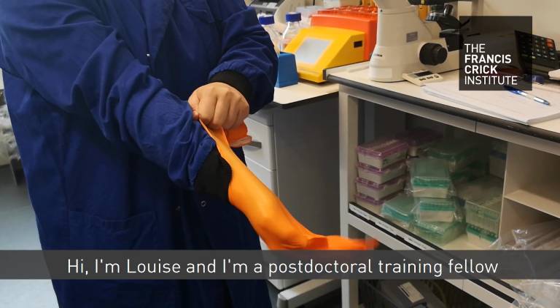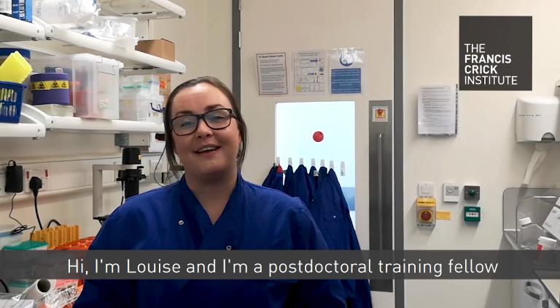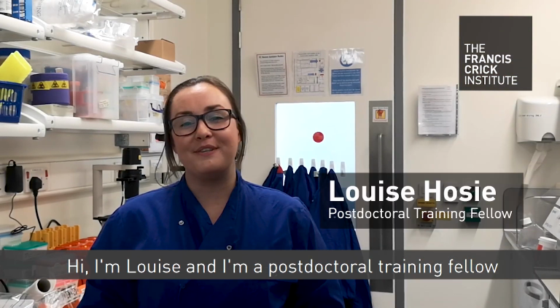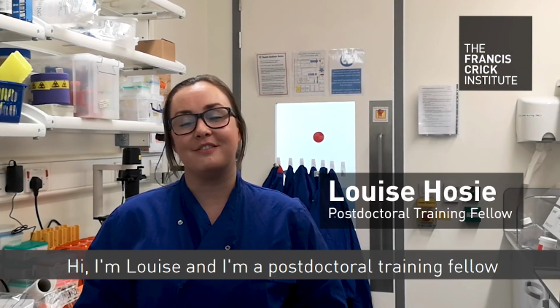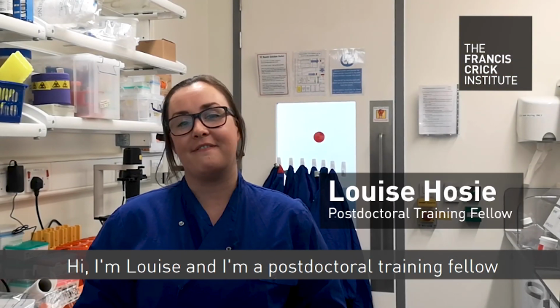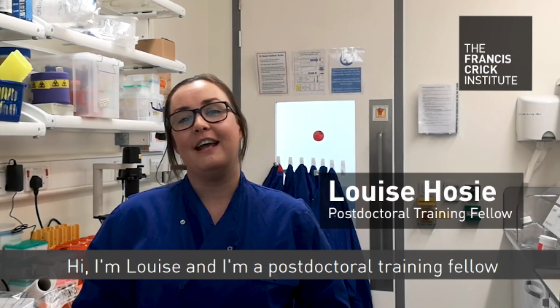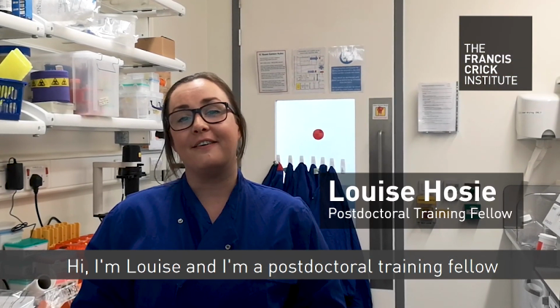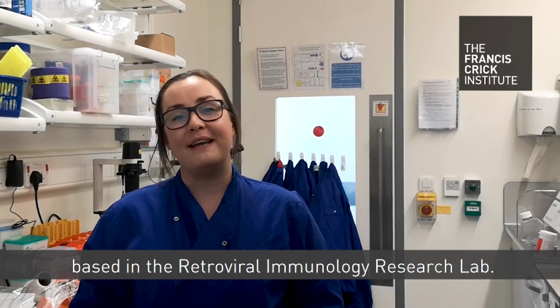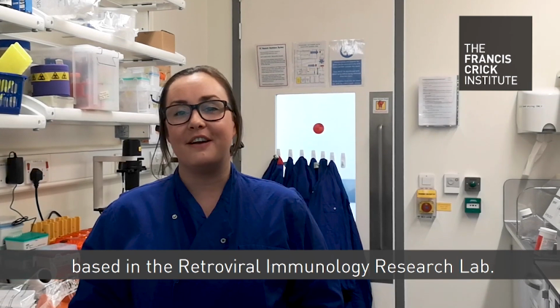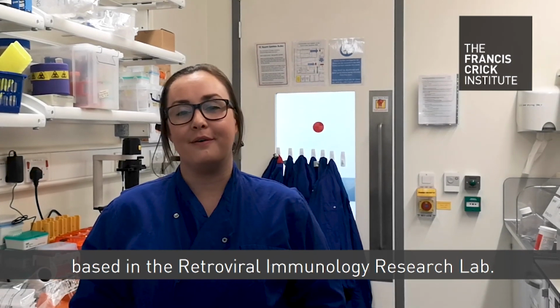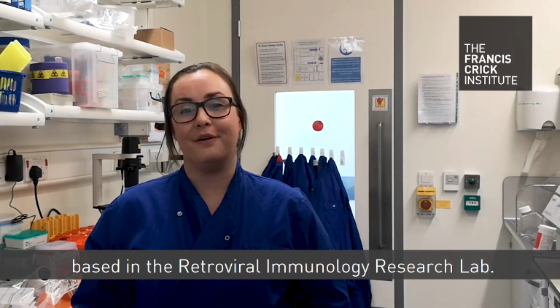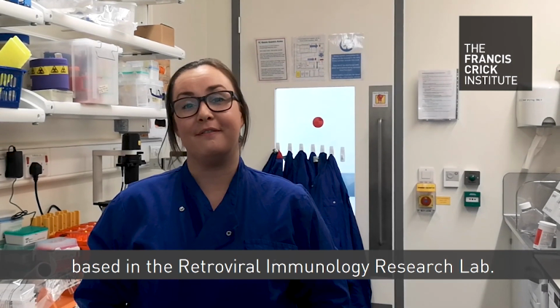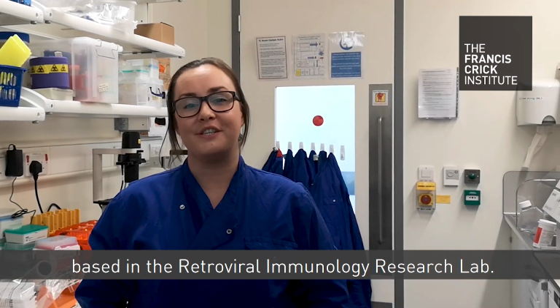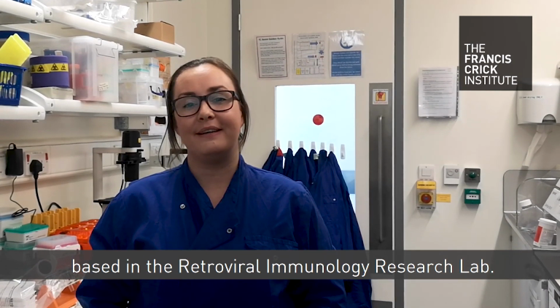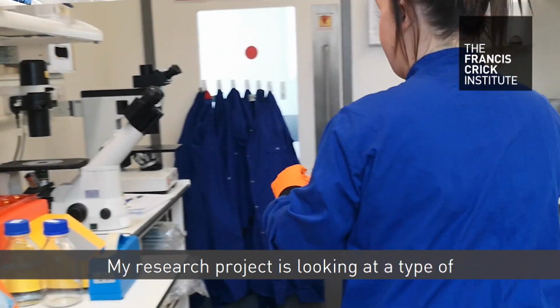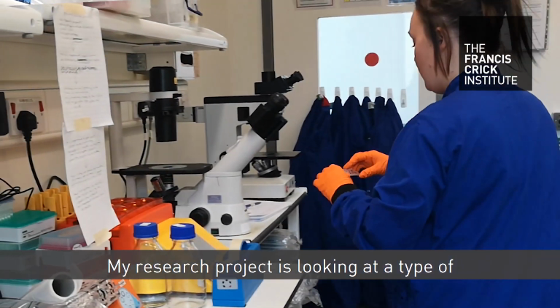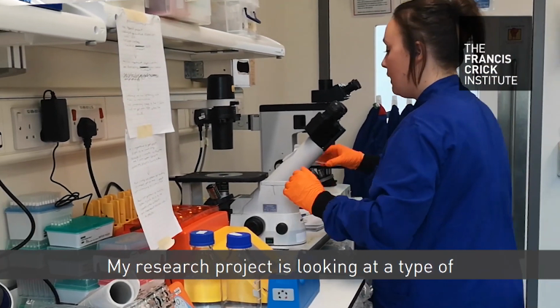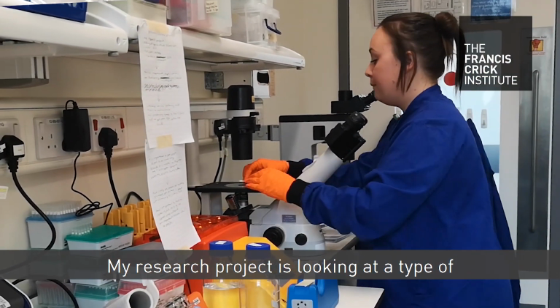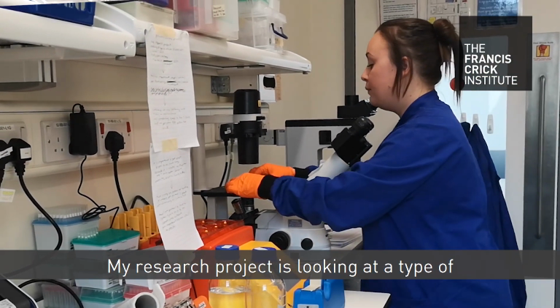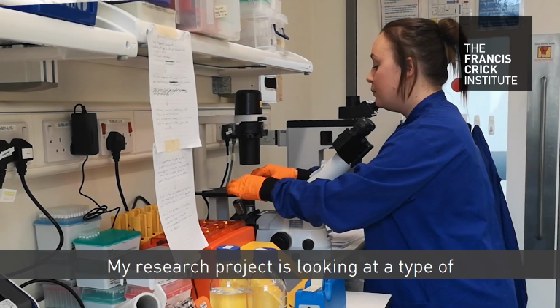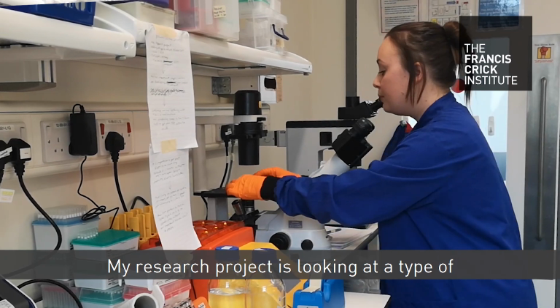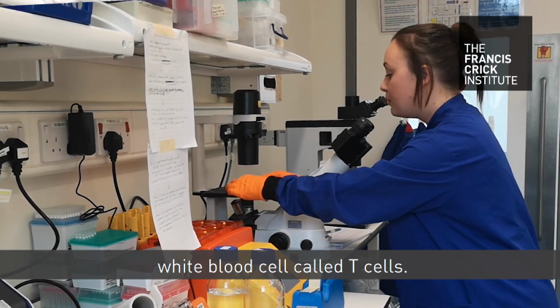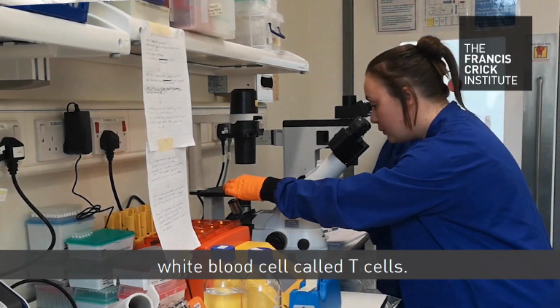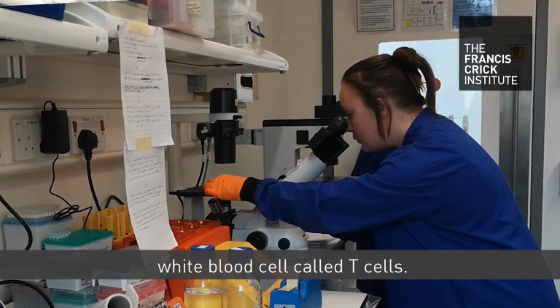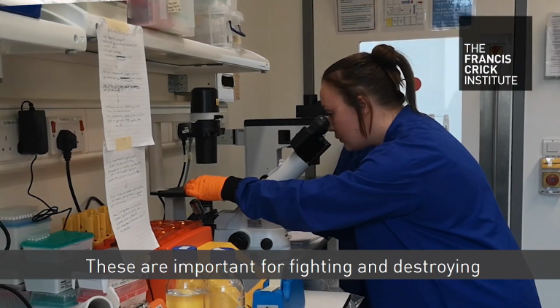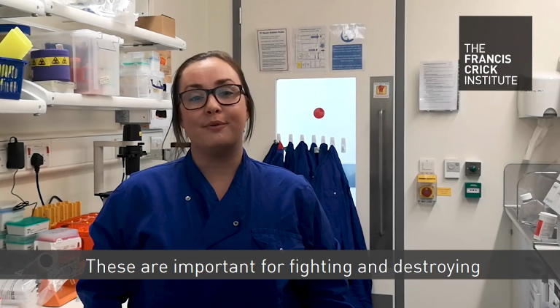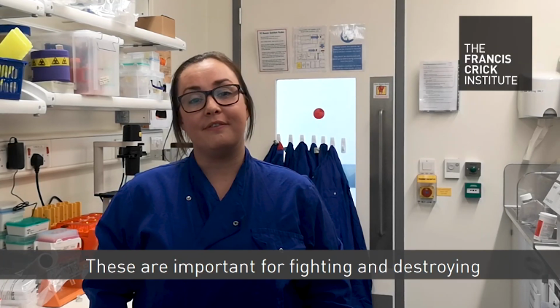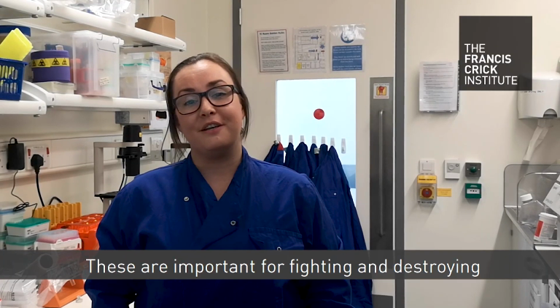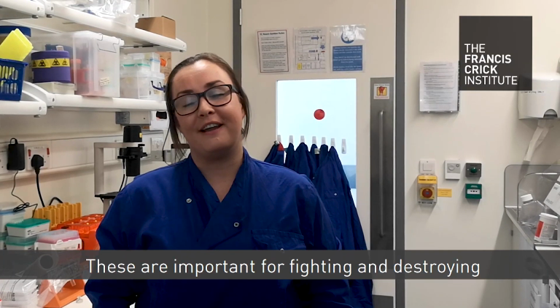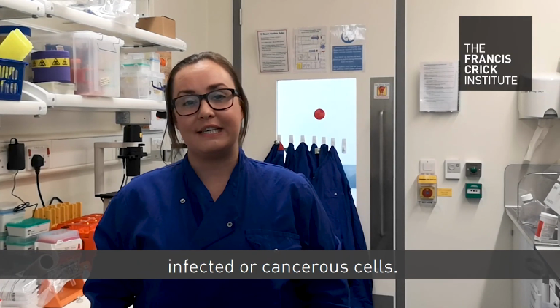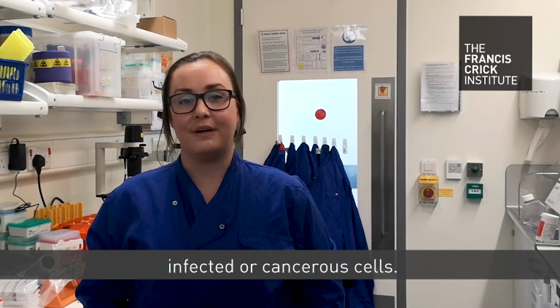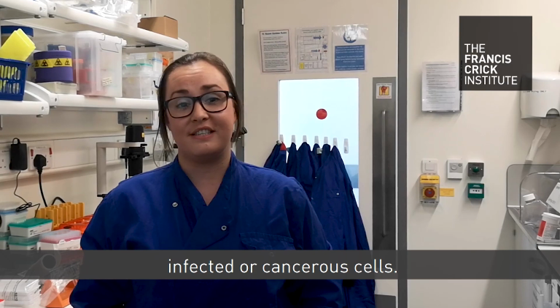I'm Louise and I'm a postdoctoral training fellow at the CRIC based in the Retroviral Immunology Research Lab. My research project is looking at a type of white blood cell called T cells, and these are important for fighting and destroying infected or cancerous cells.